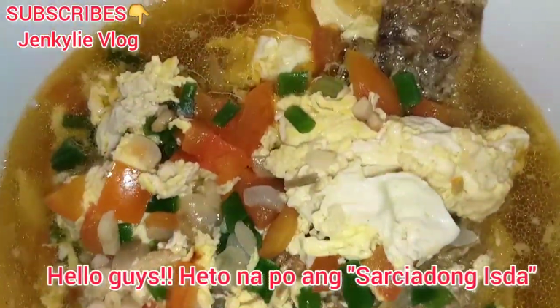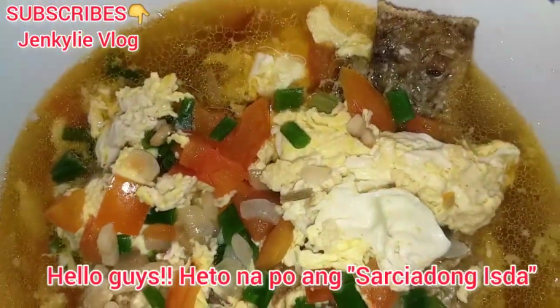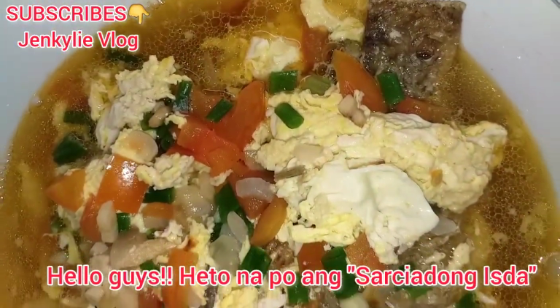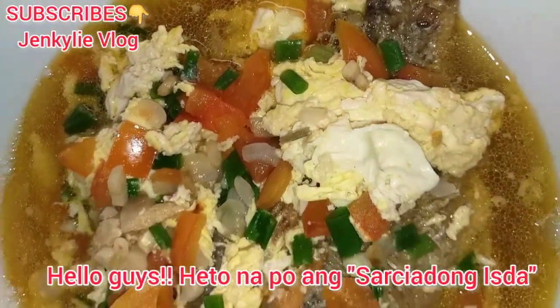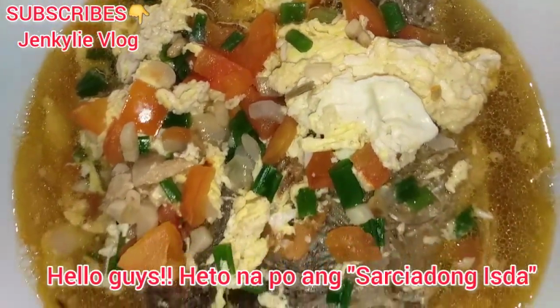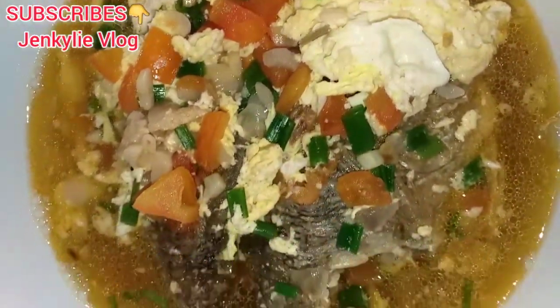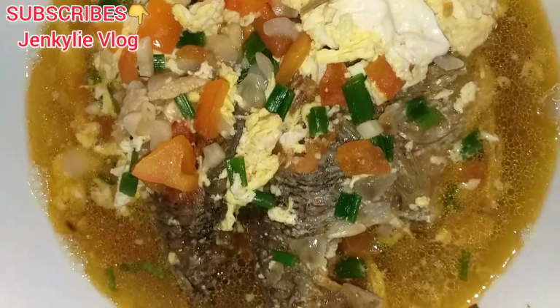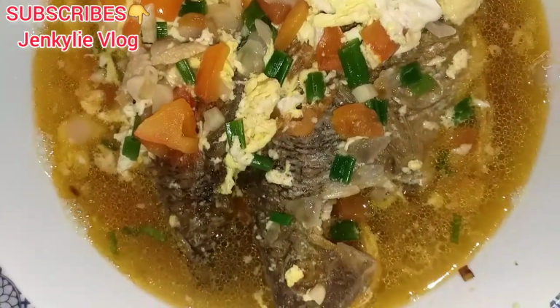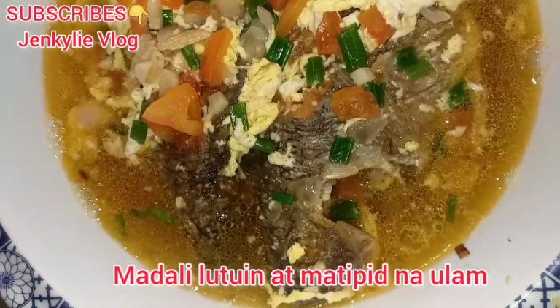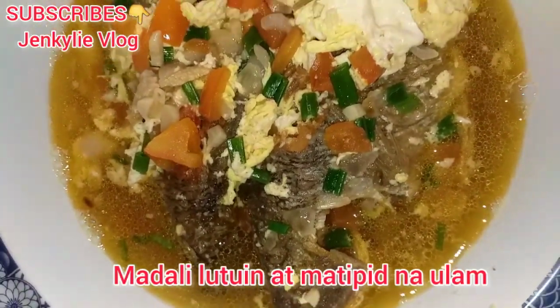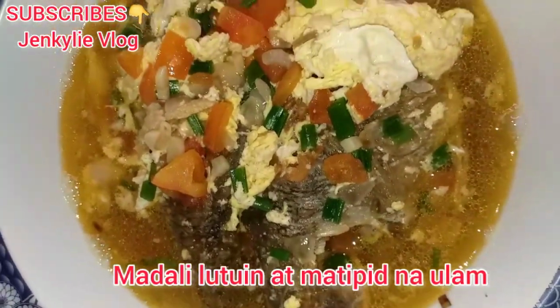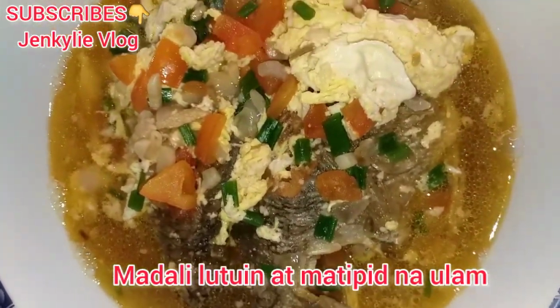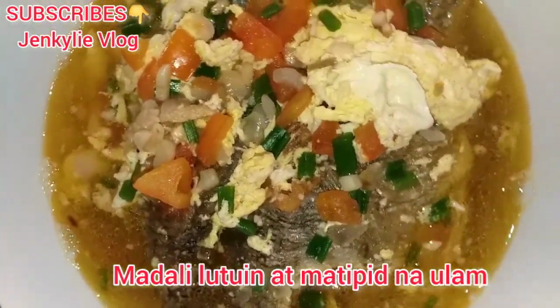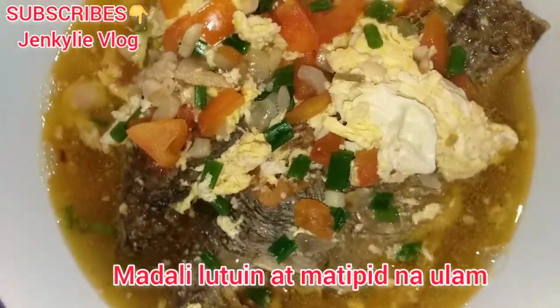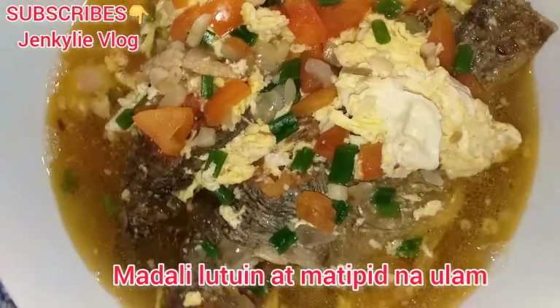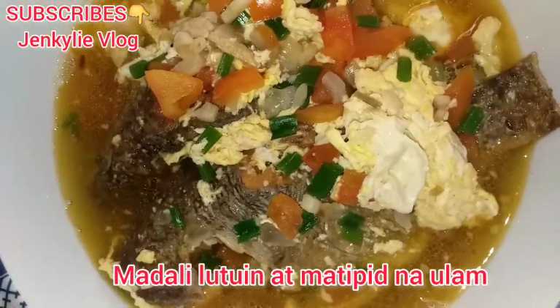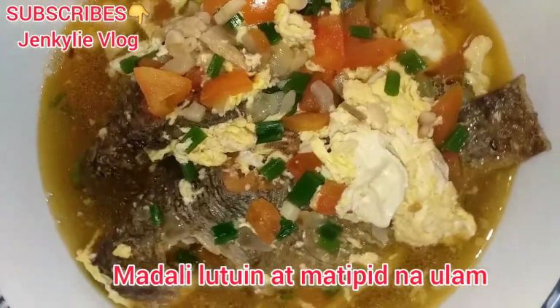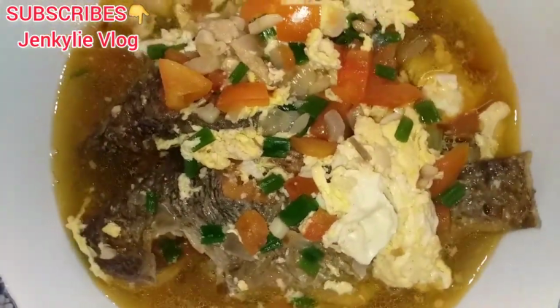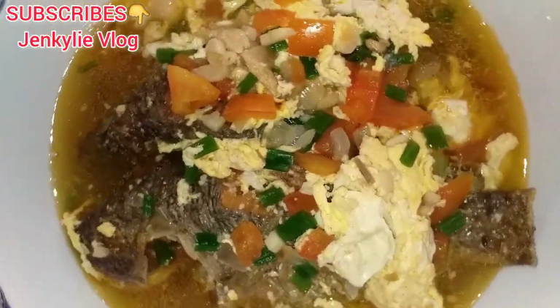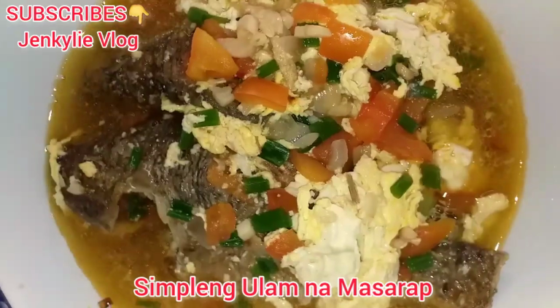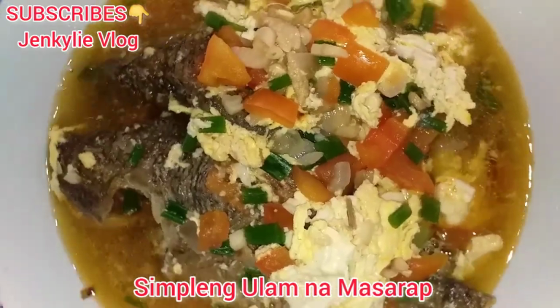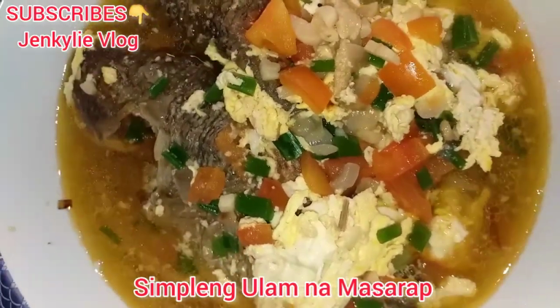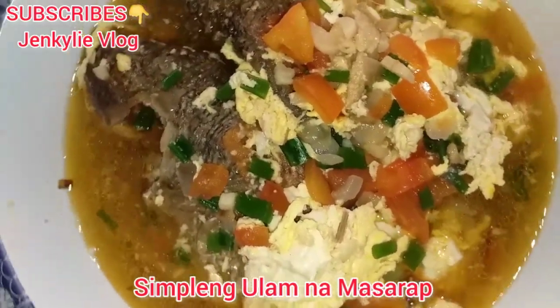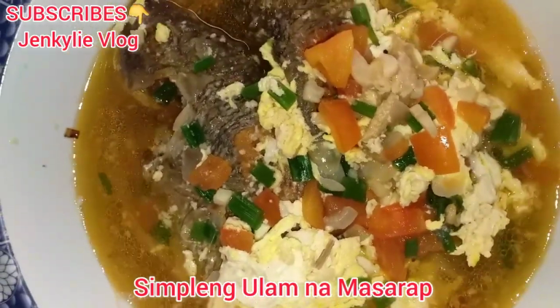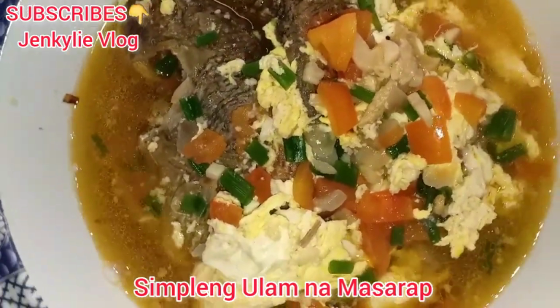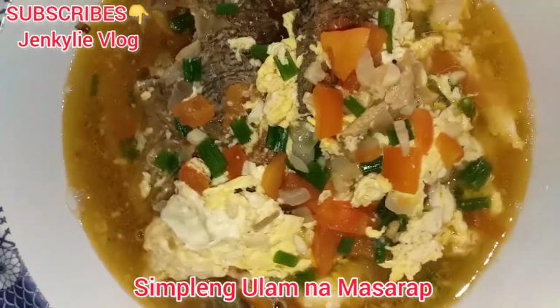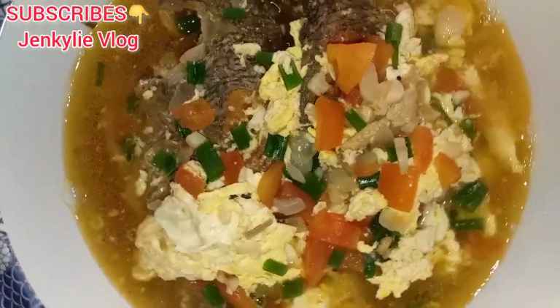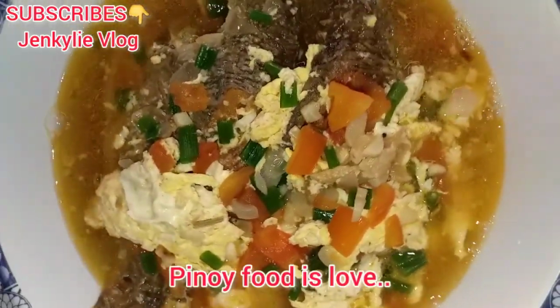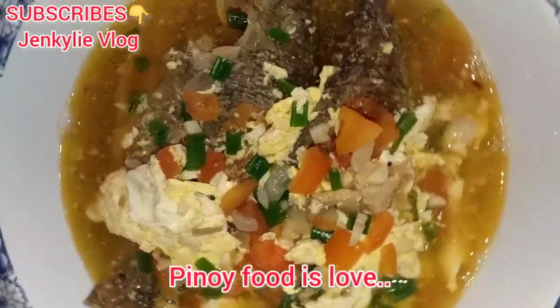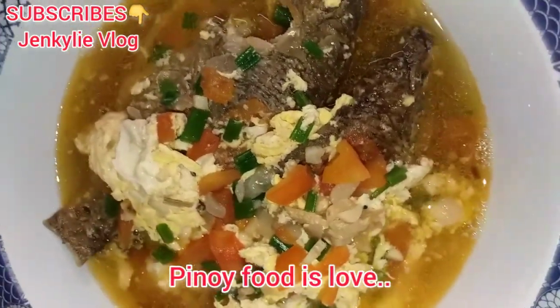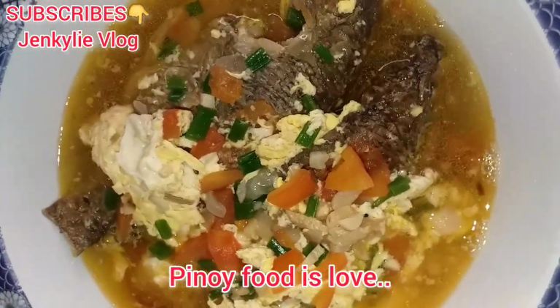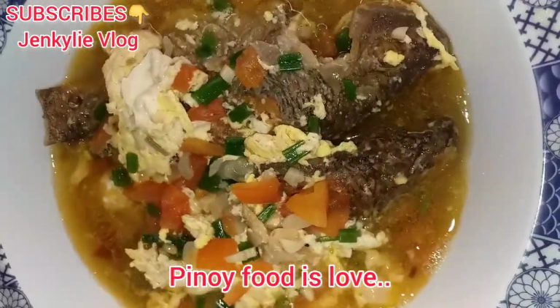Hello guys, ito na po ang sarsyadong isda. Madaling lutuin at matipid na ulam. Simpleng ulam na masarap. Pinoy food is love.